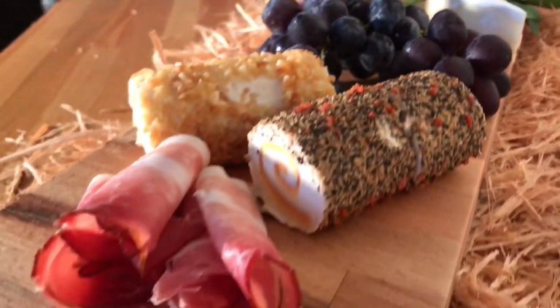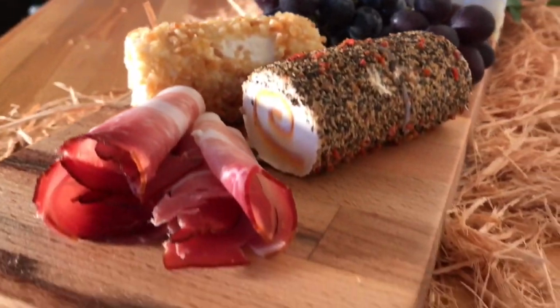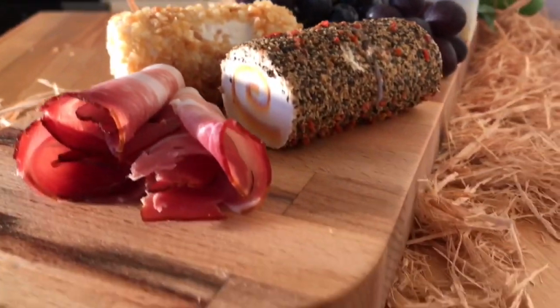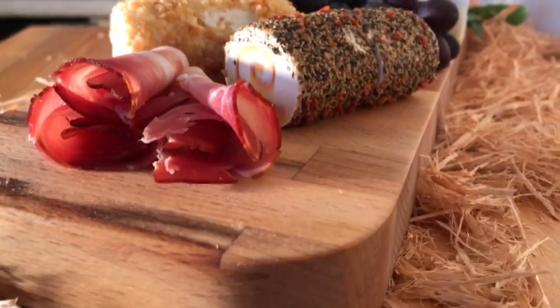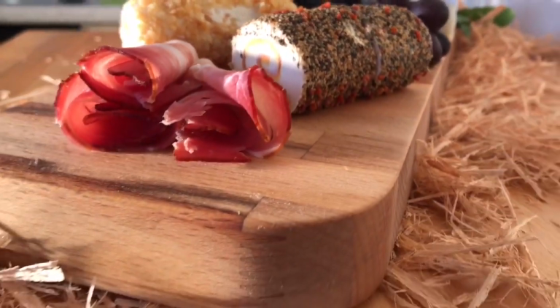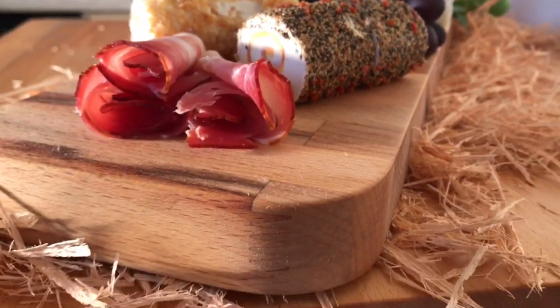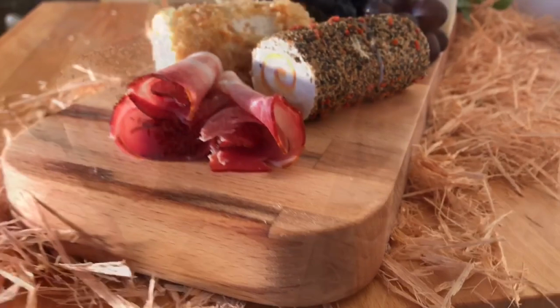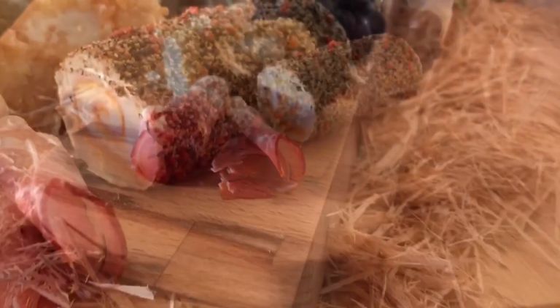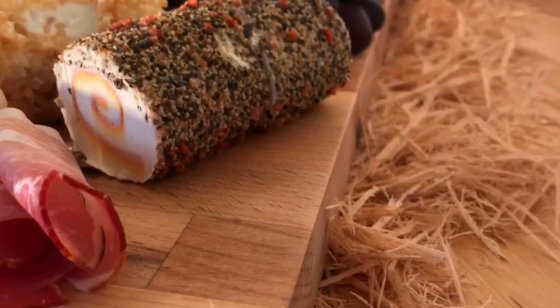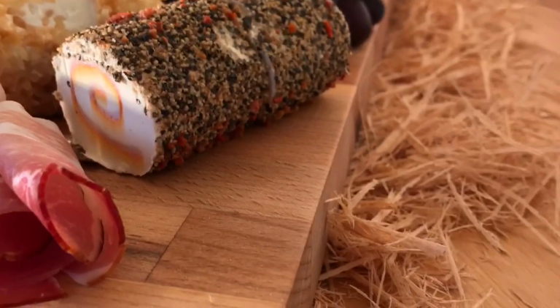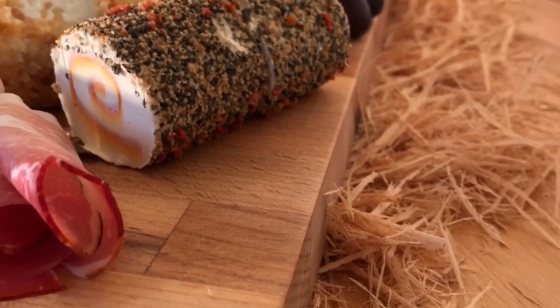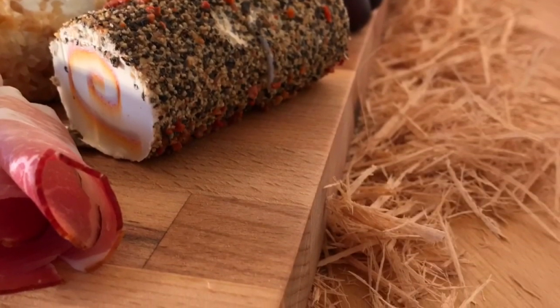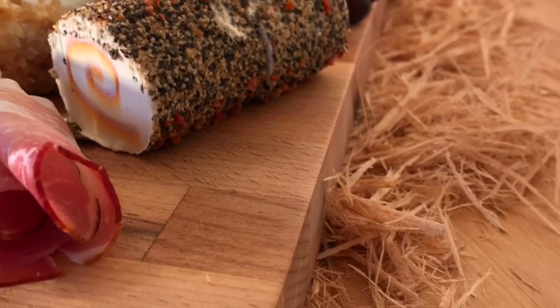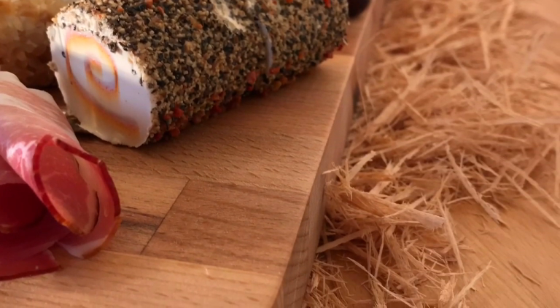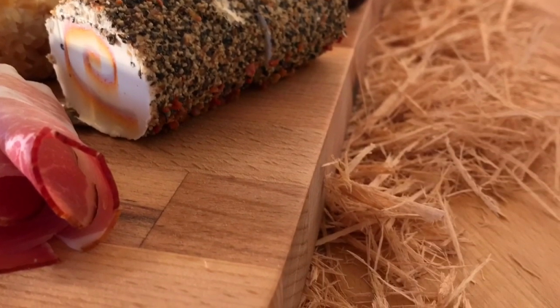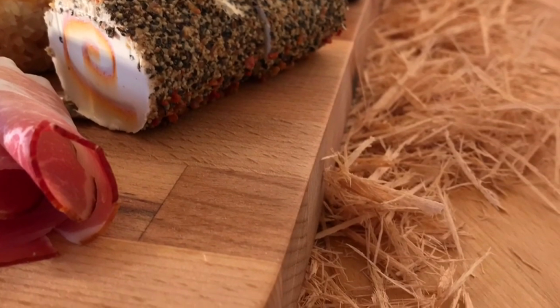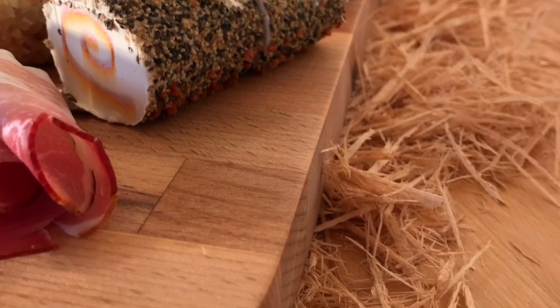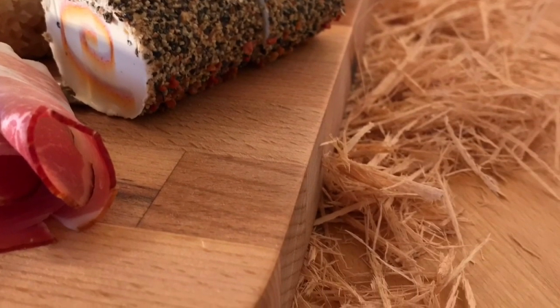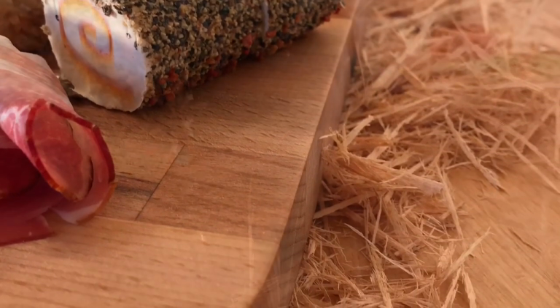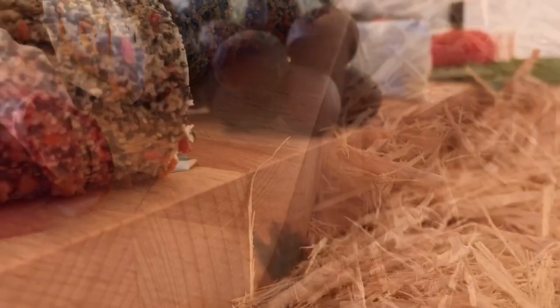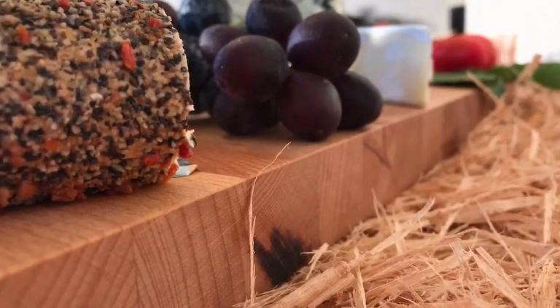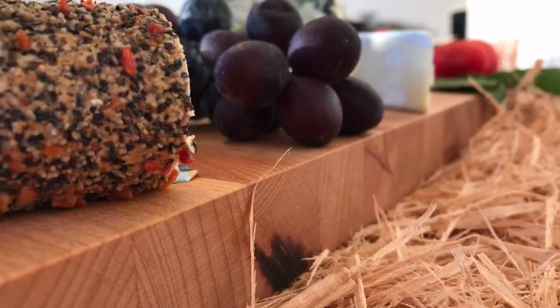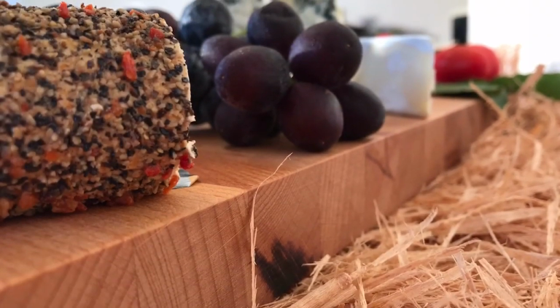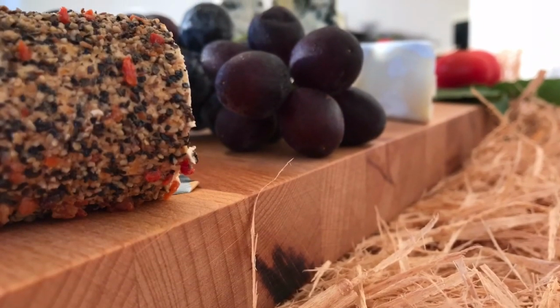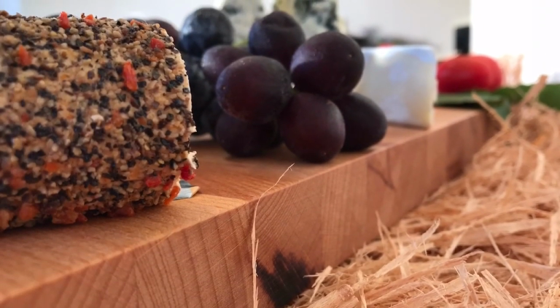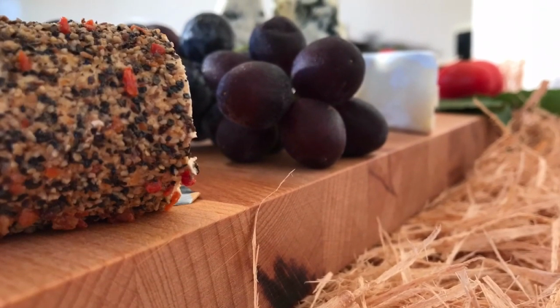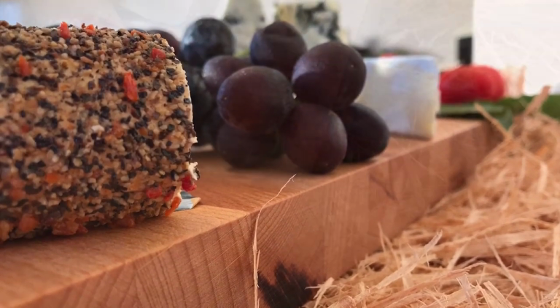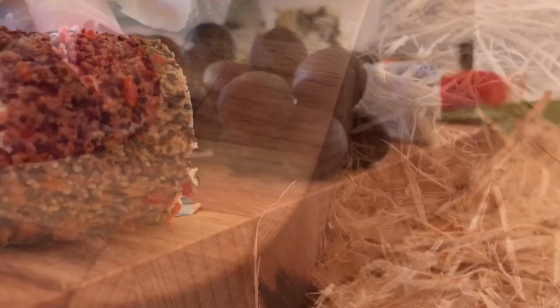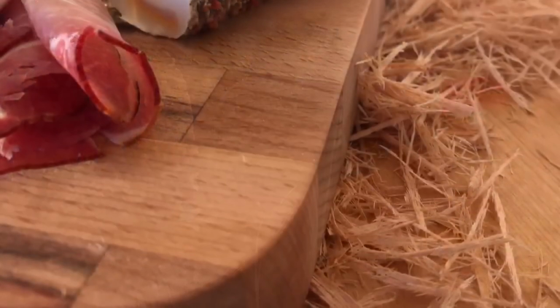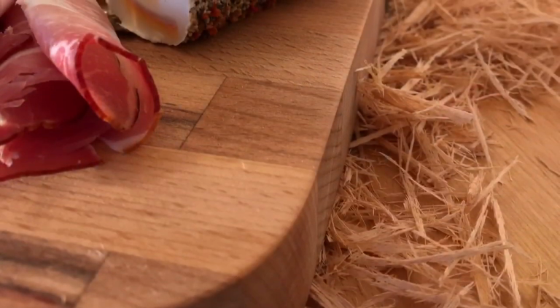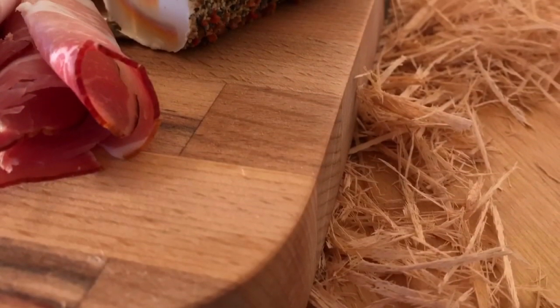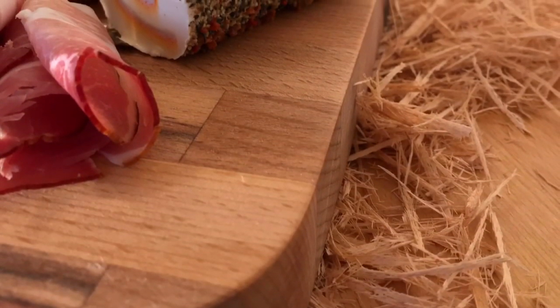By the way, all that wooden hay-looking stuff — those are all the offcuts from the planer thicknesser. That's it. Thanks very much for watching. Hope you enjoyed it, and see you soon for another Foxy Make.